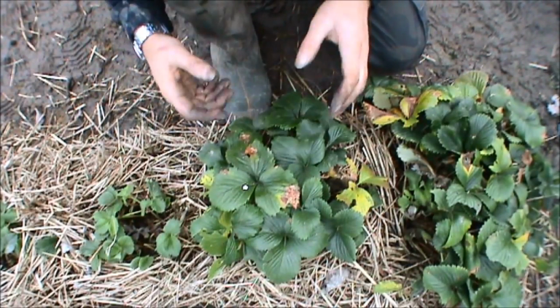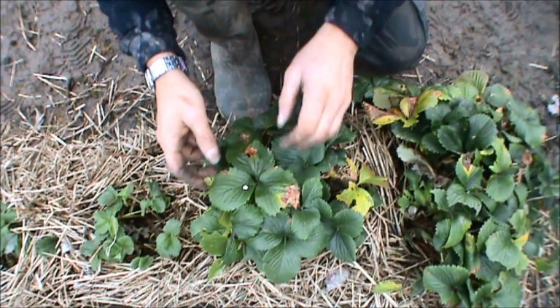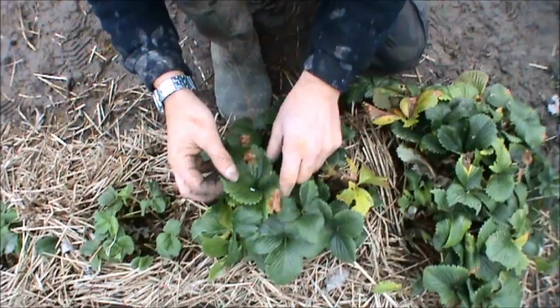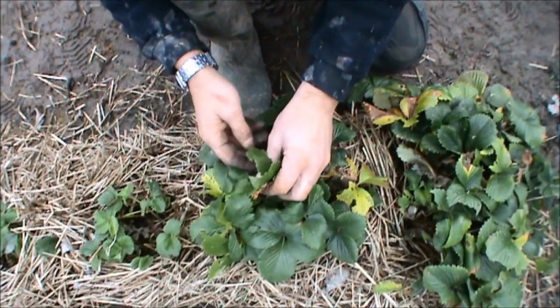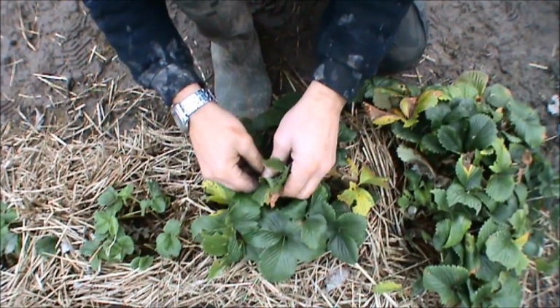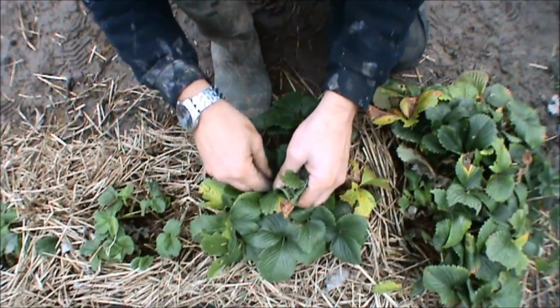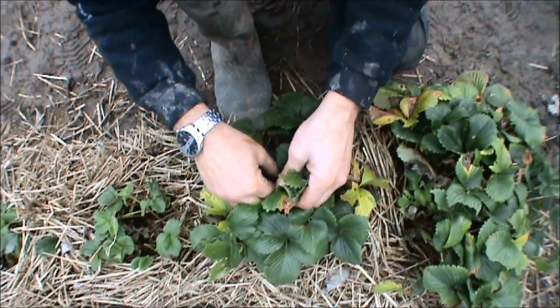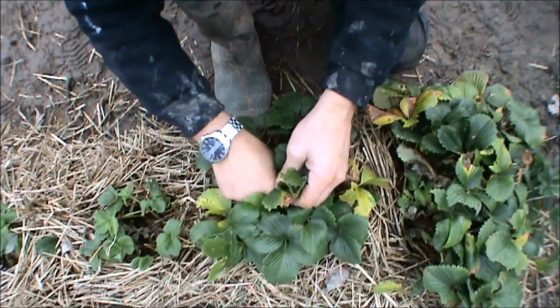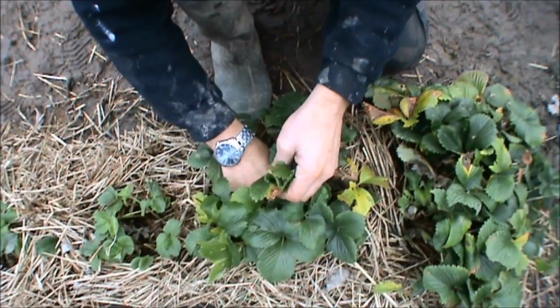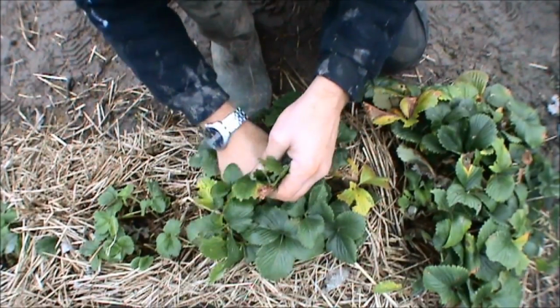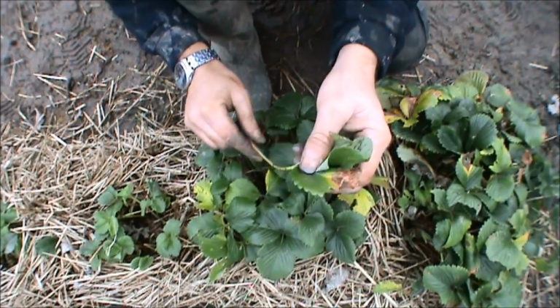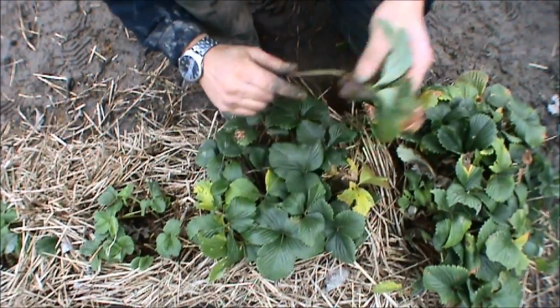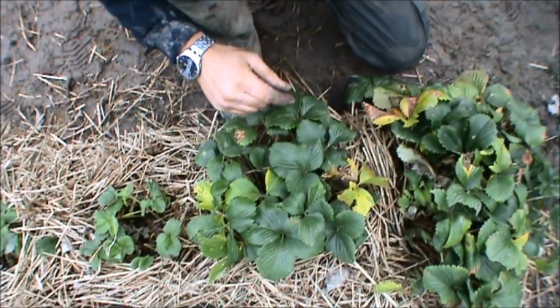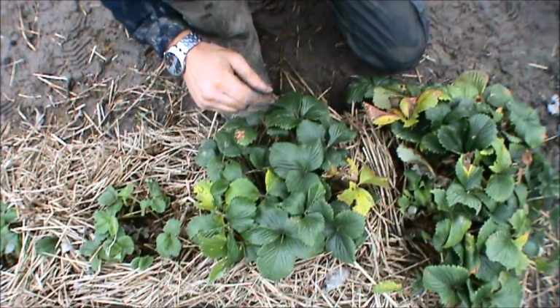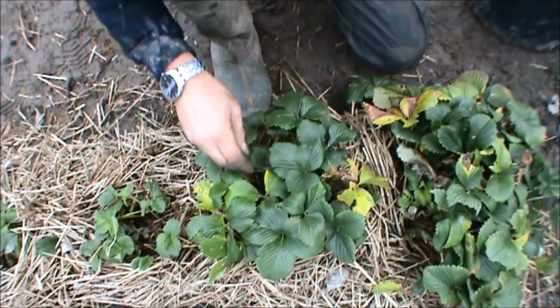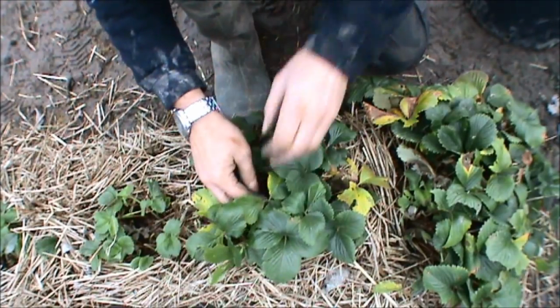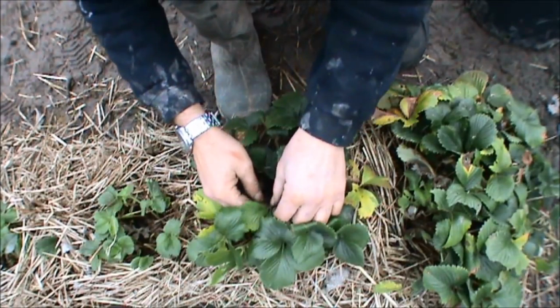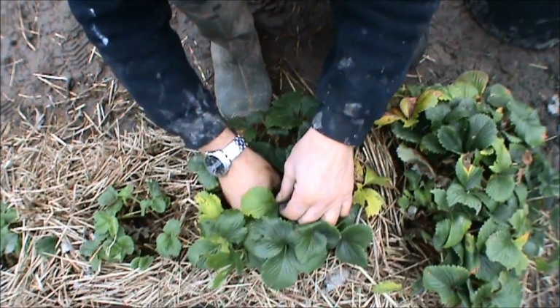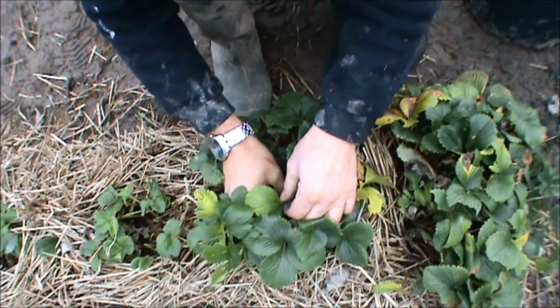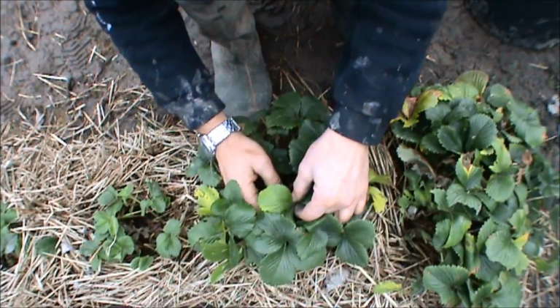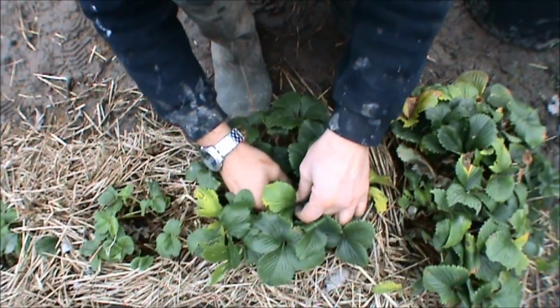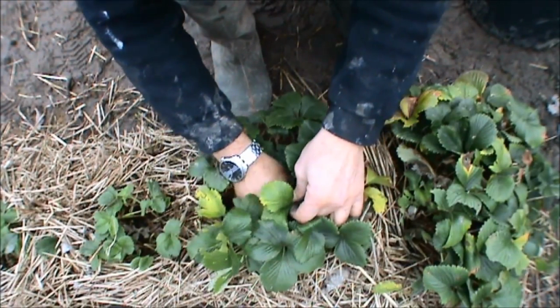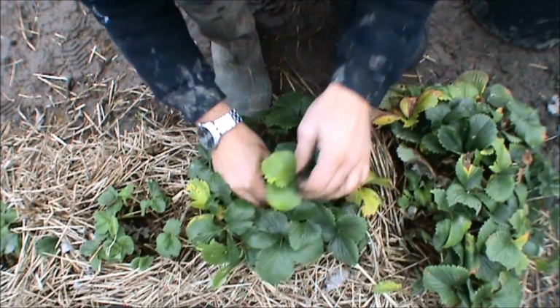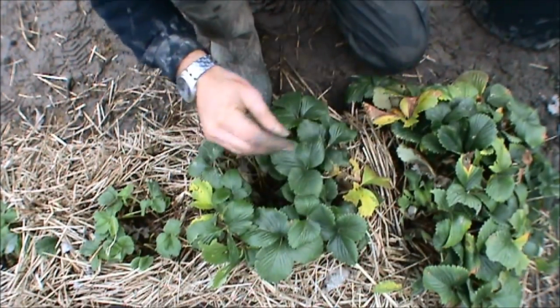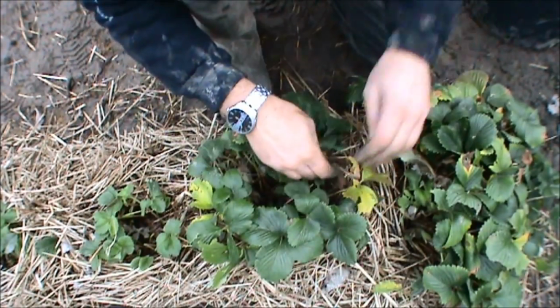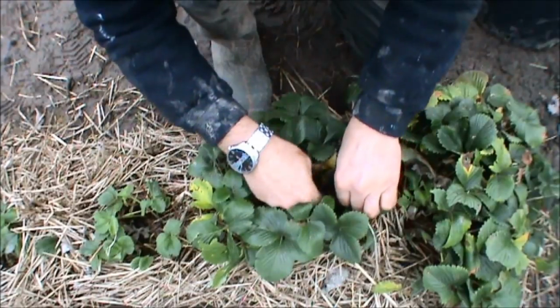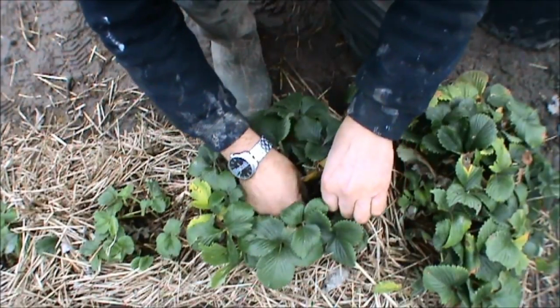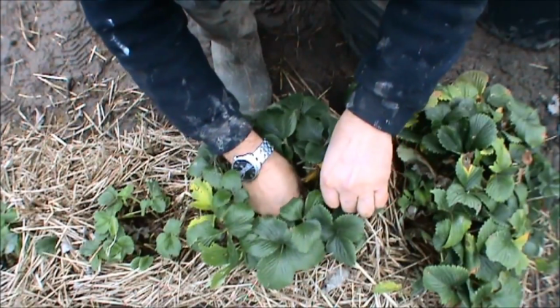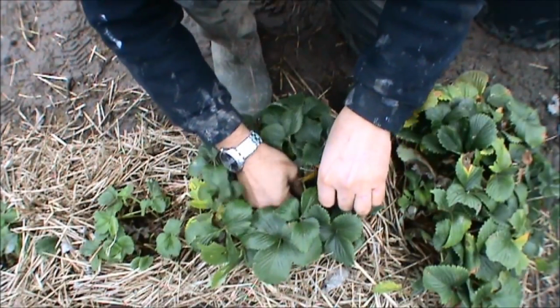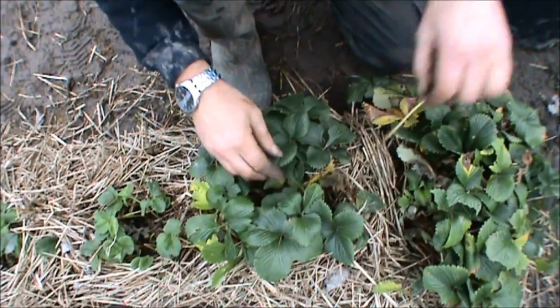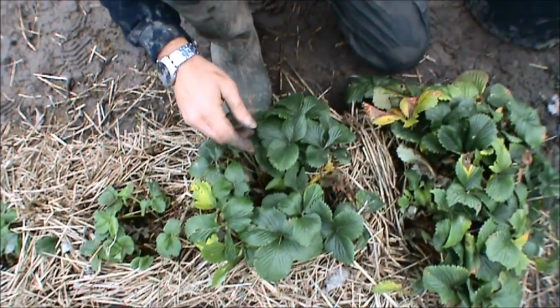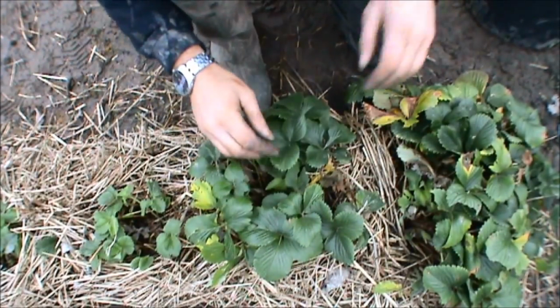Looks brutal, but just get a leaf, reach down, pinch it off. Keep doing that until you see the sort of forest floor, let's call it.